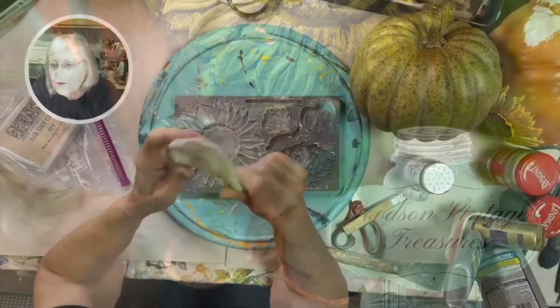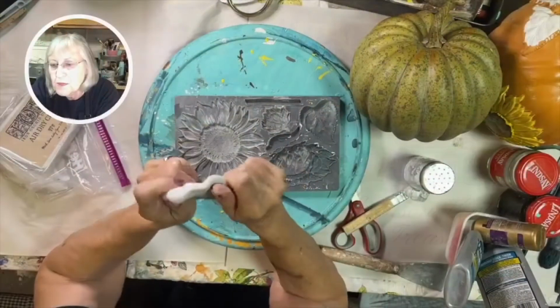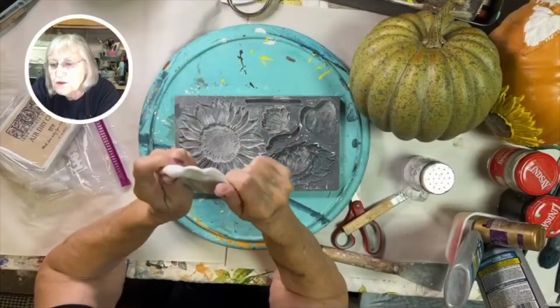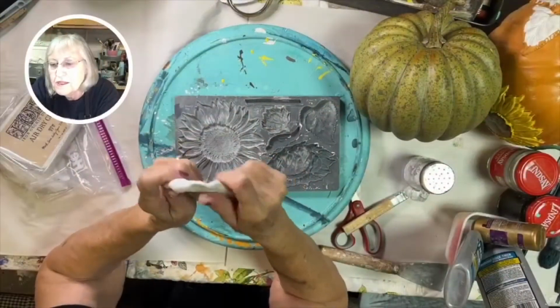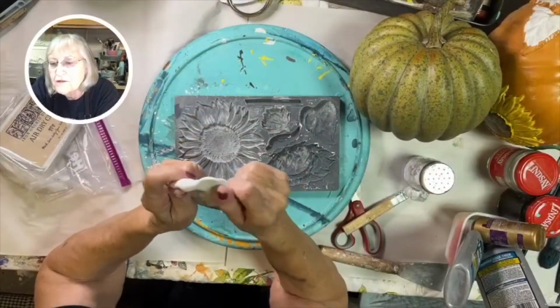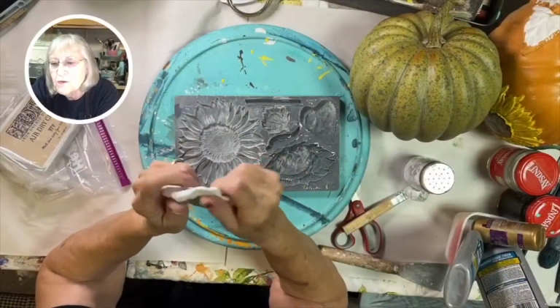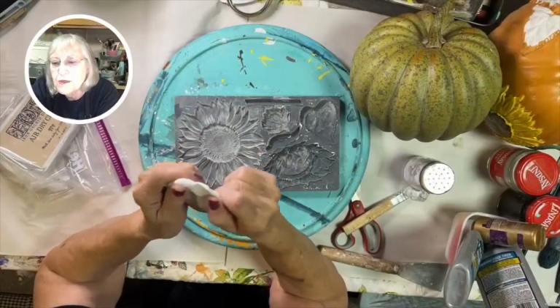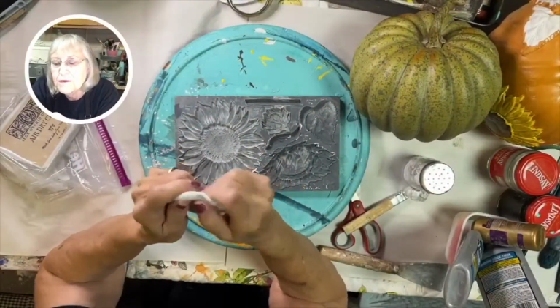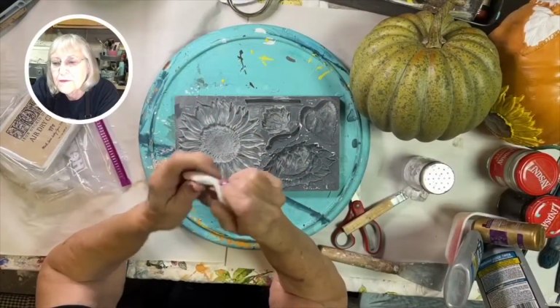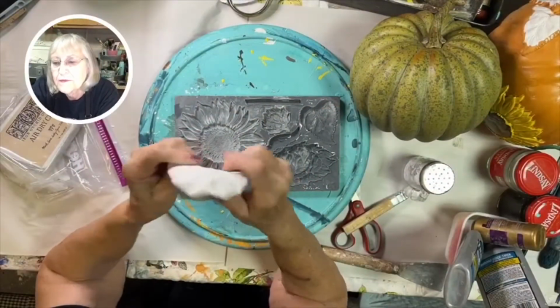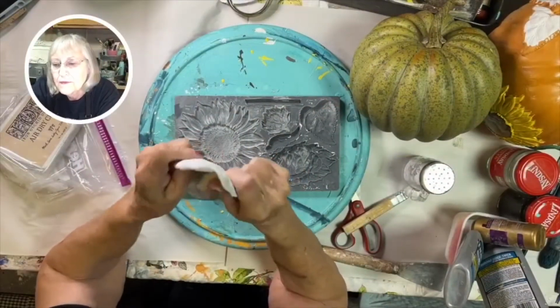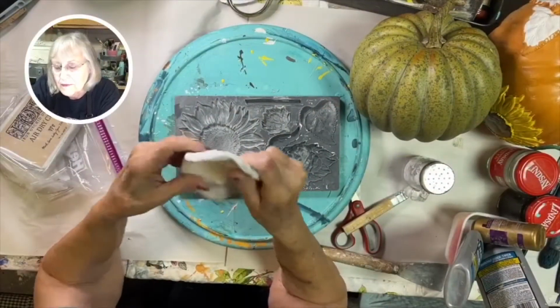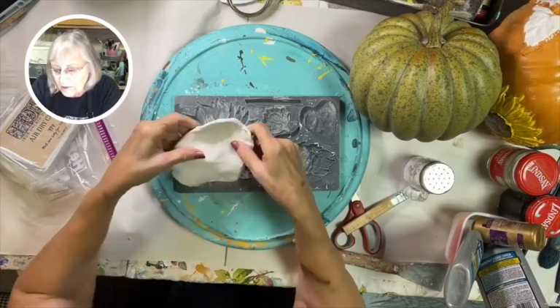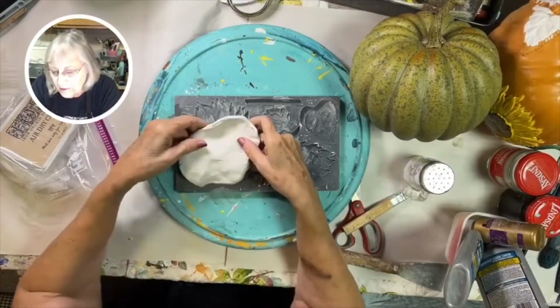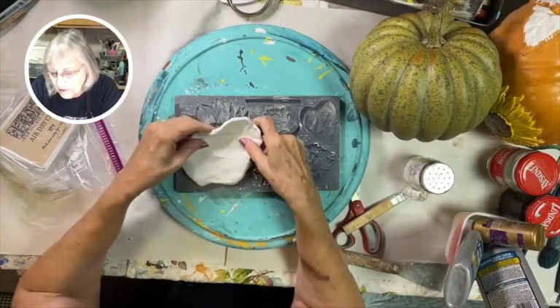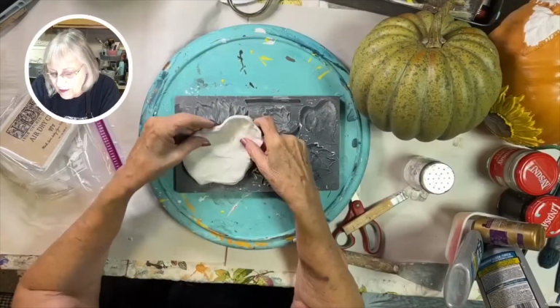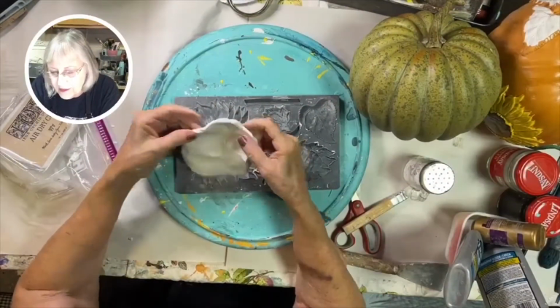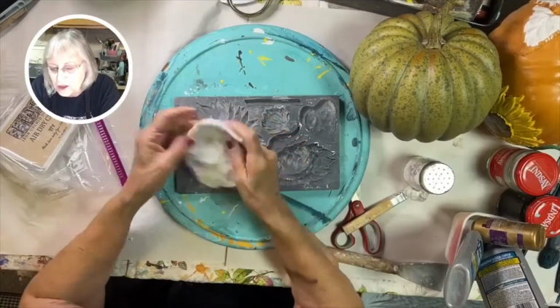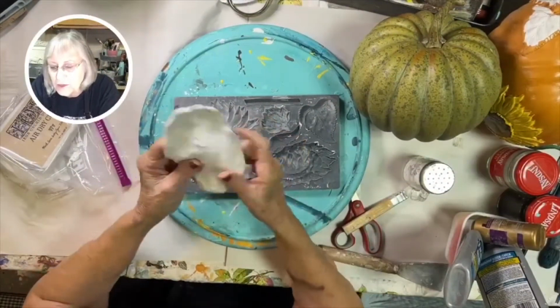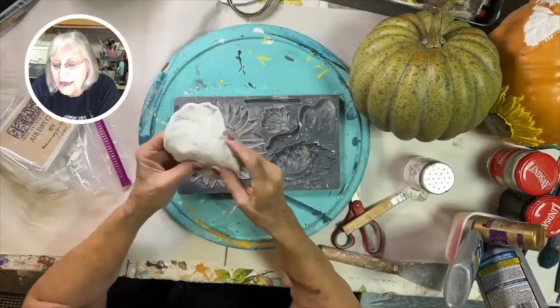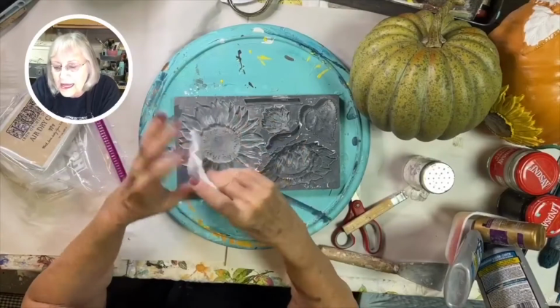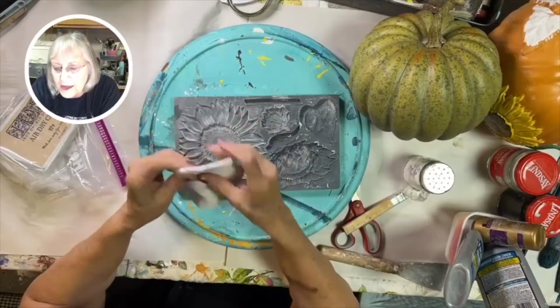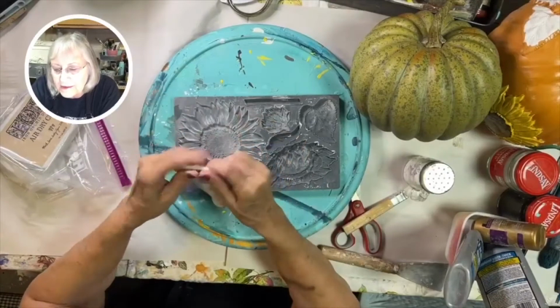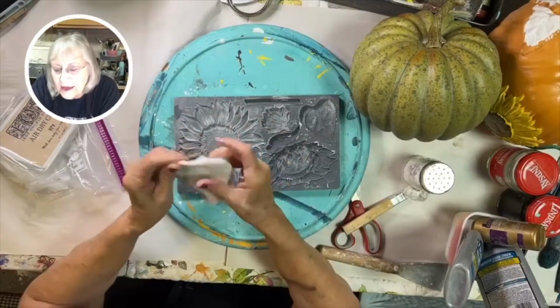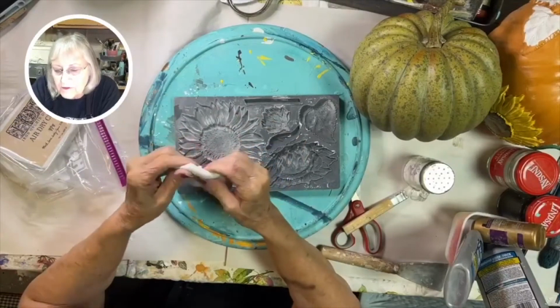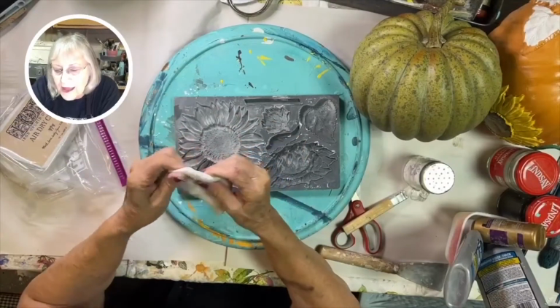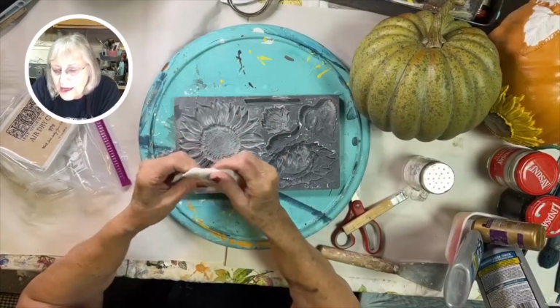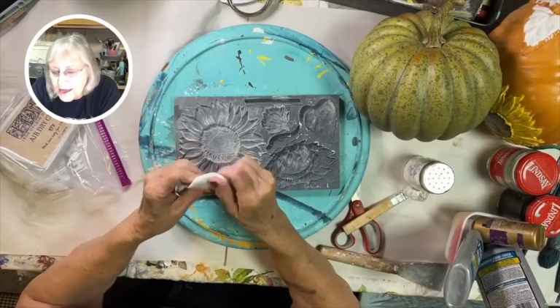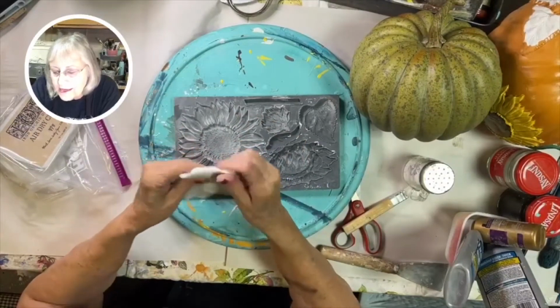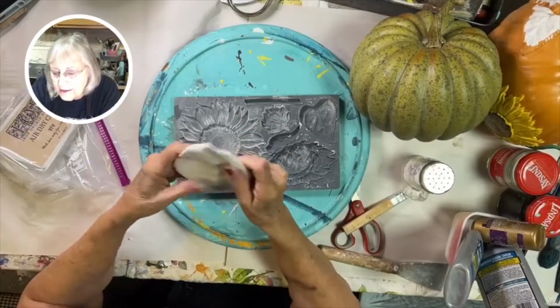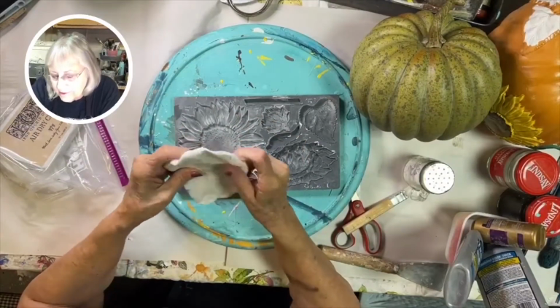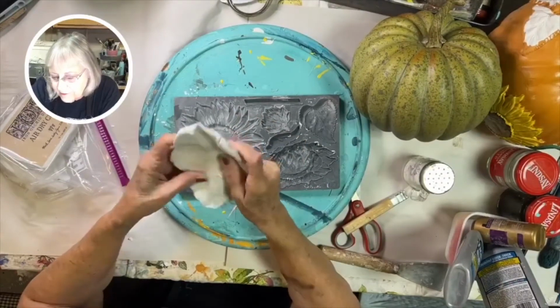First step is to take your air dry clay and make it kind of in a pancake shape. It takes a pretty big piece to make this big sunflower.